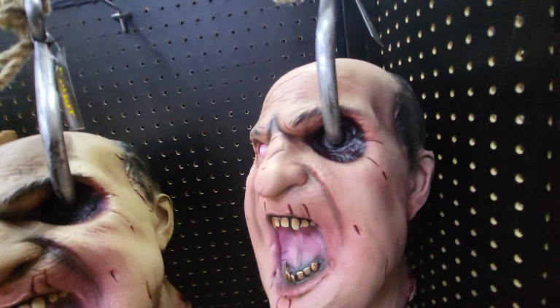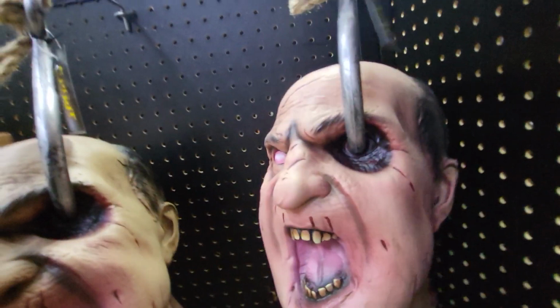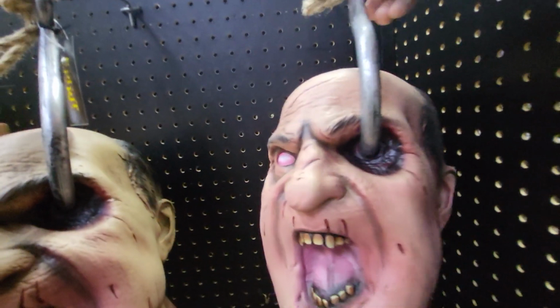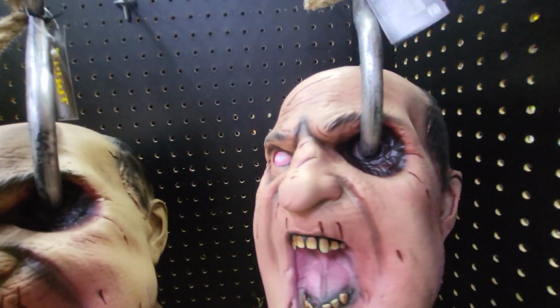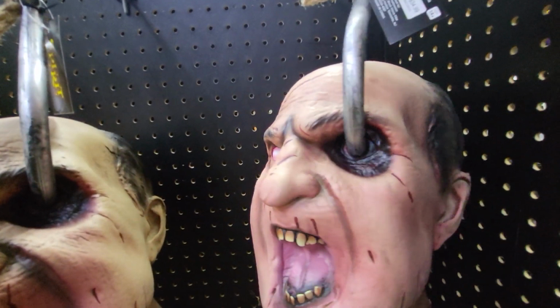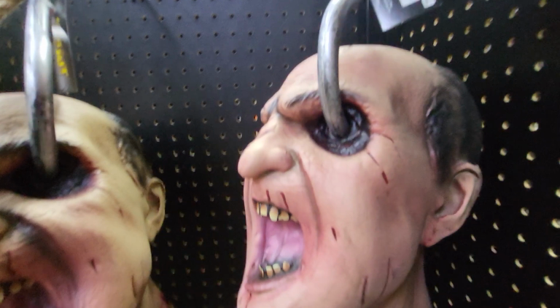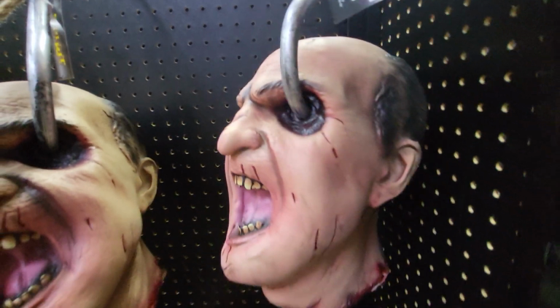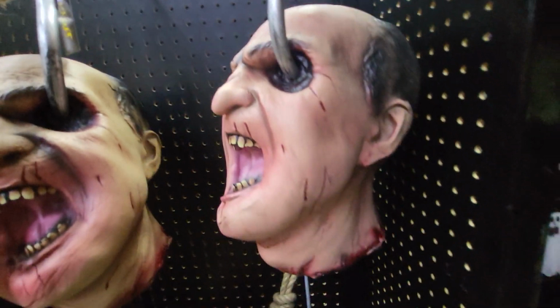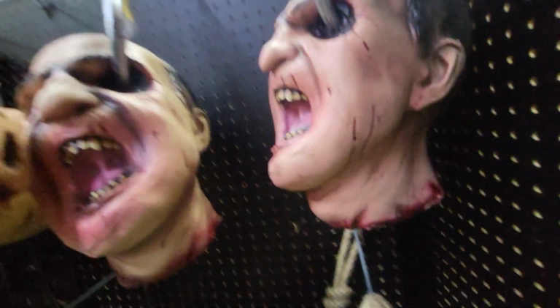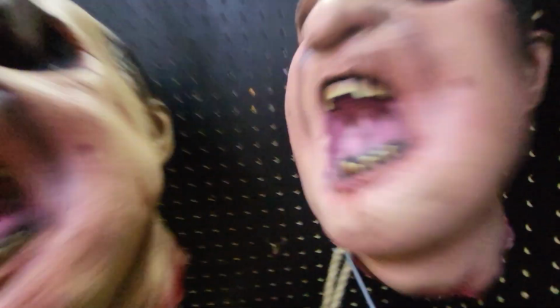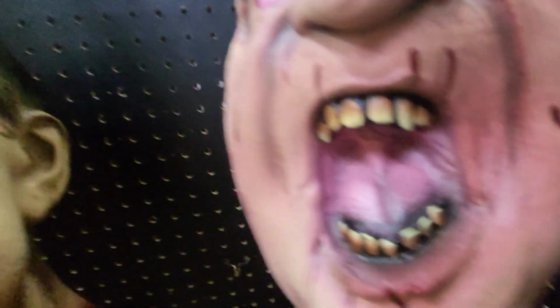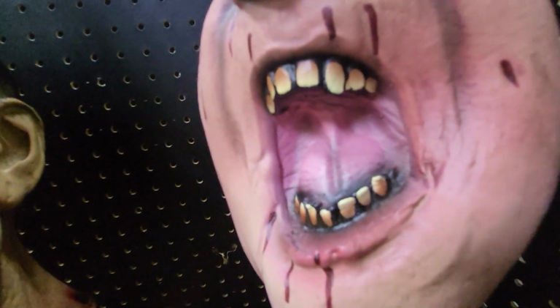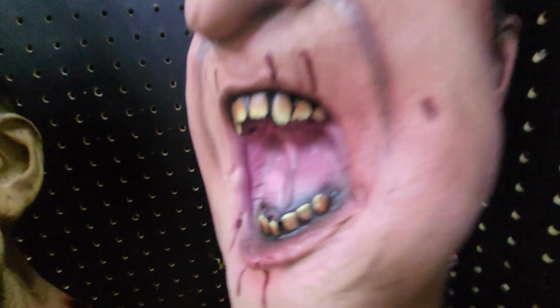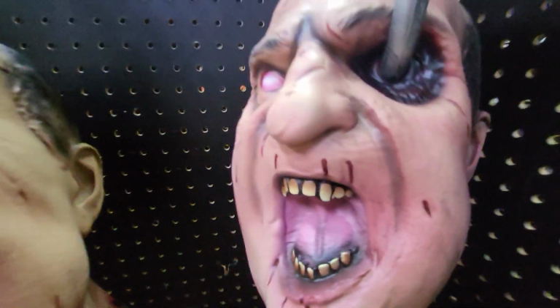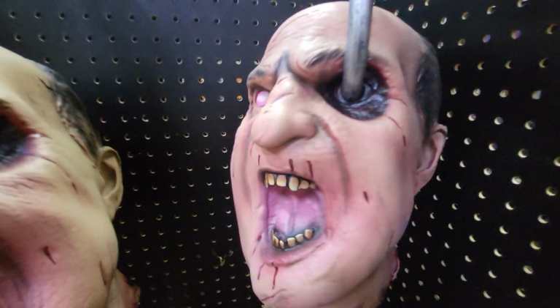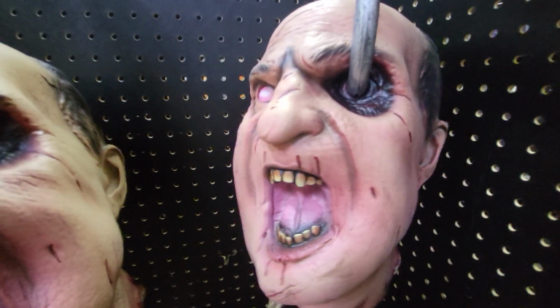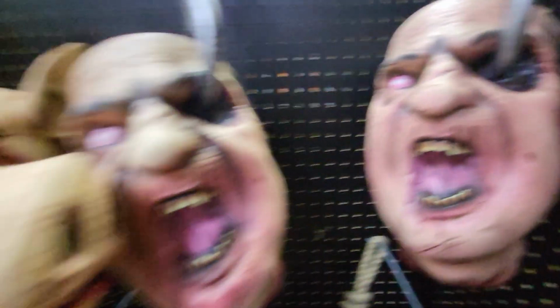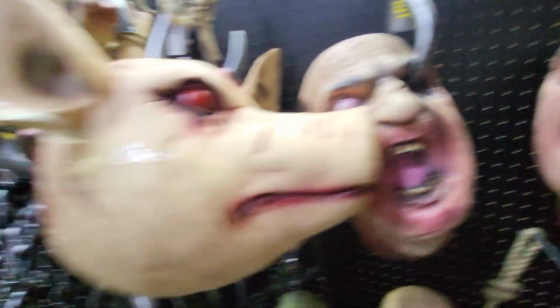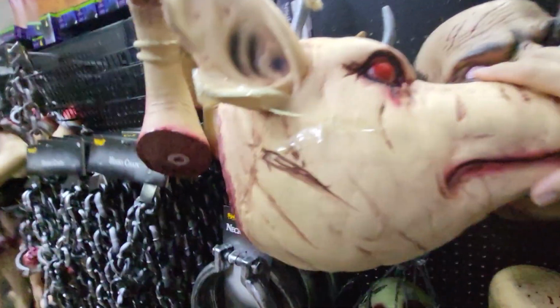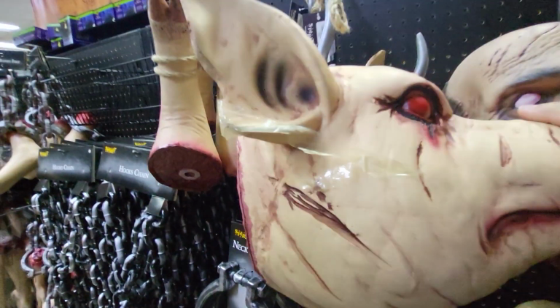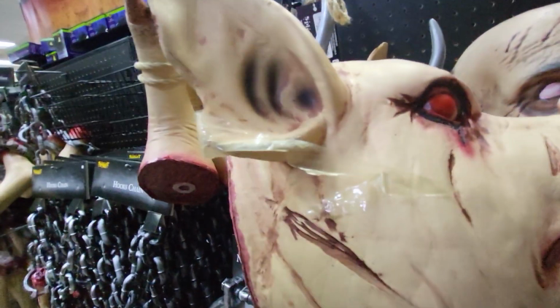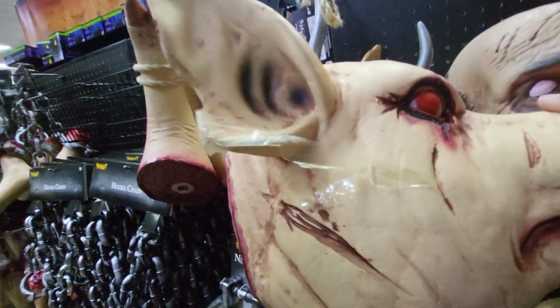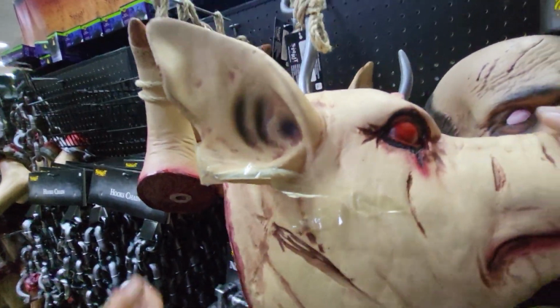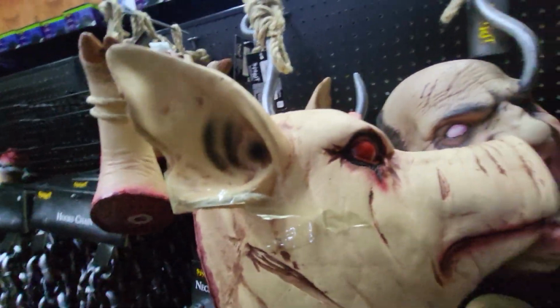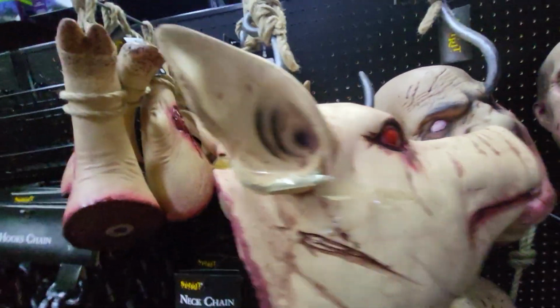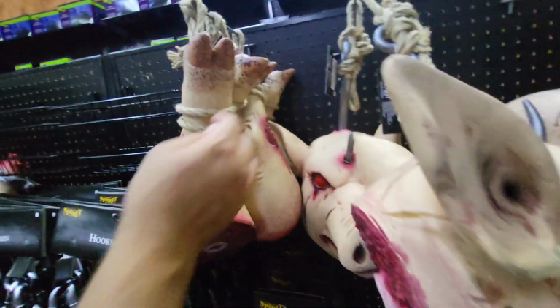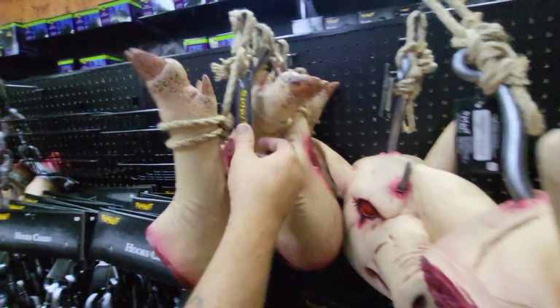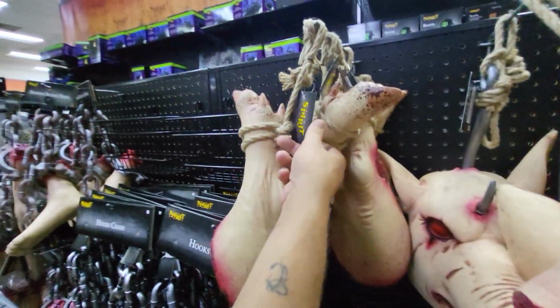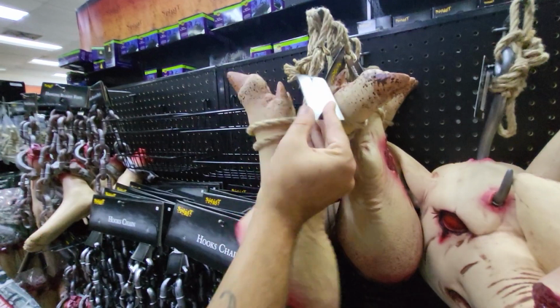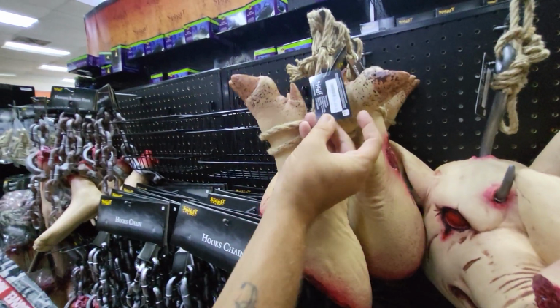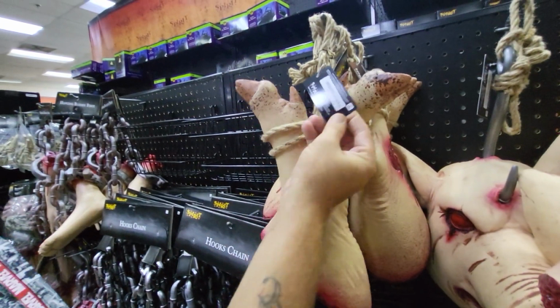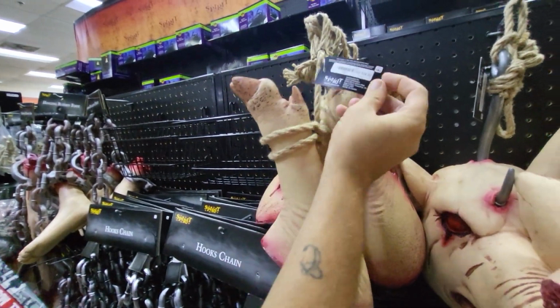Let me give you some prices. This one is $35, the pig head is $35, and the pig leg is $25.